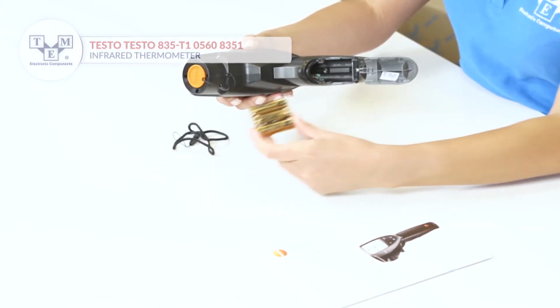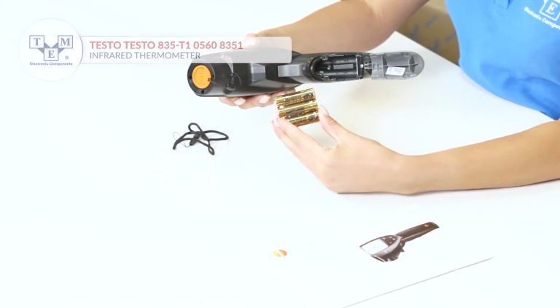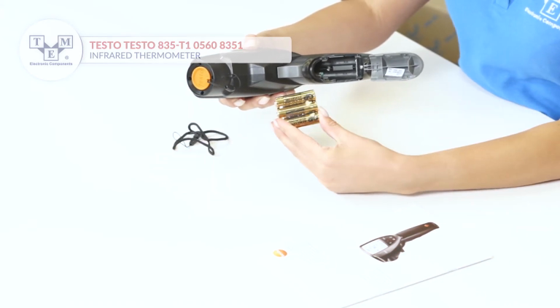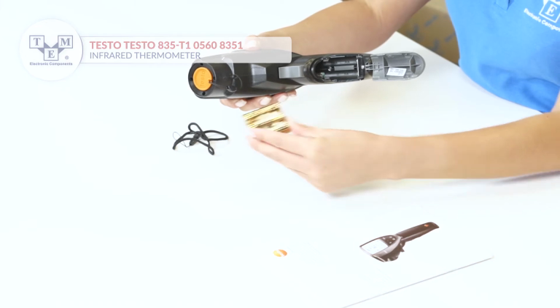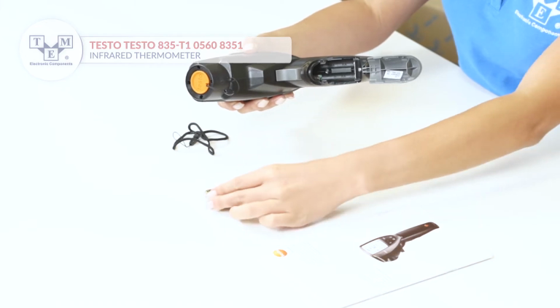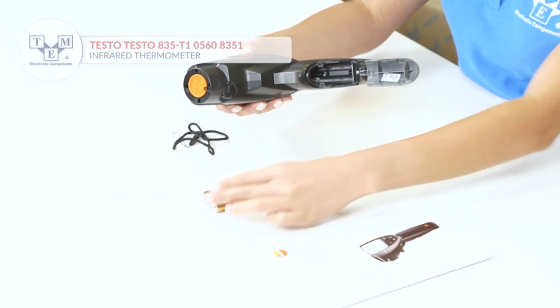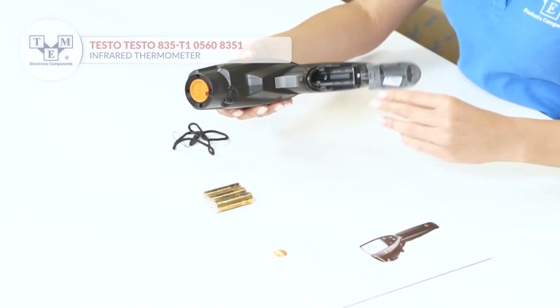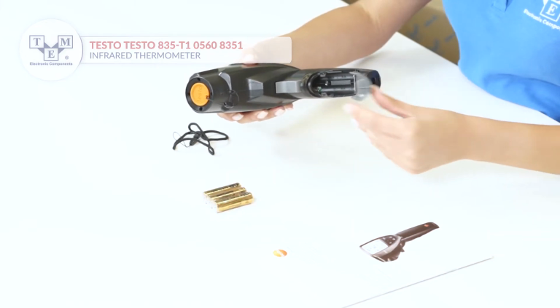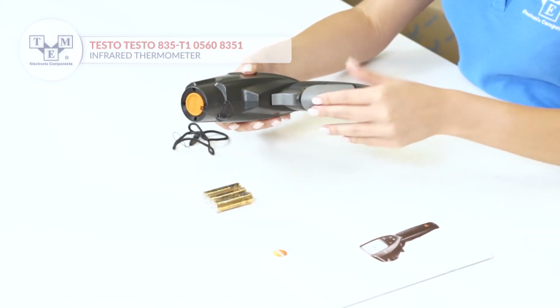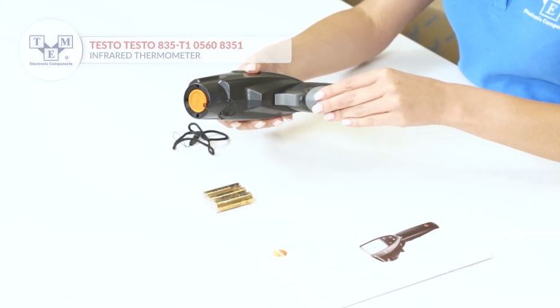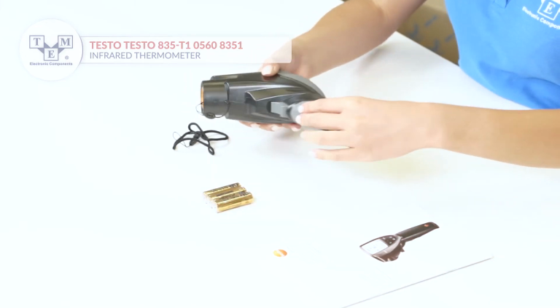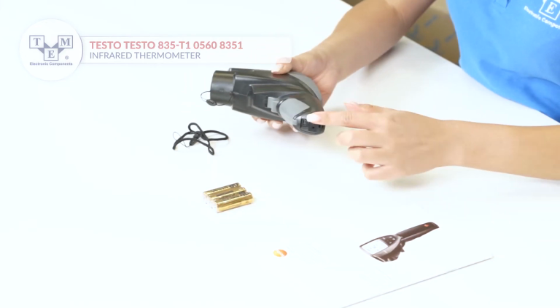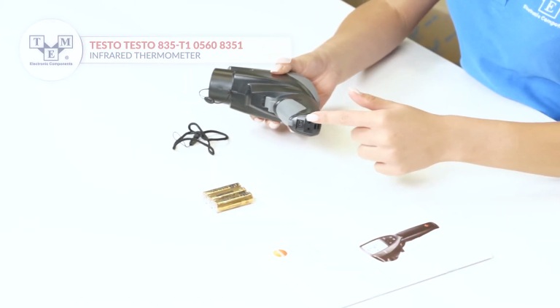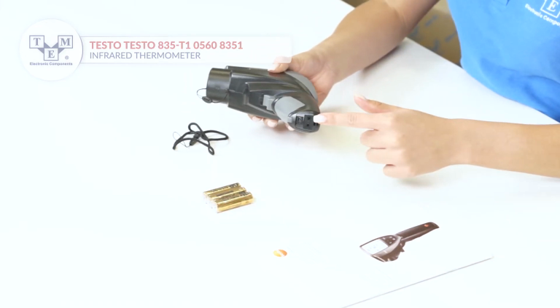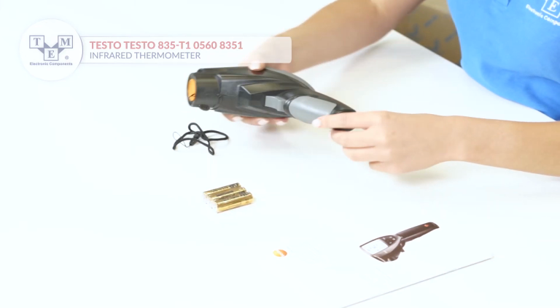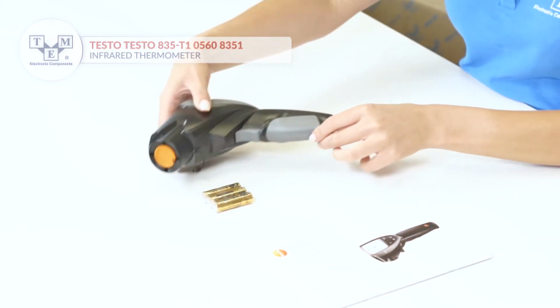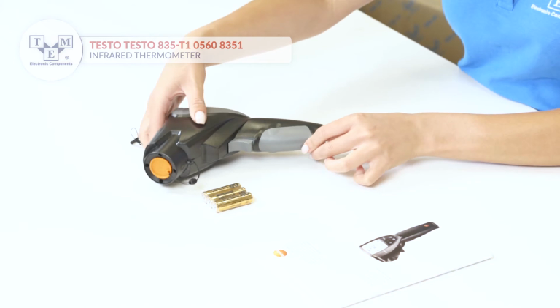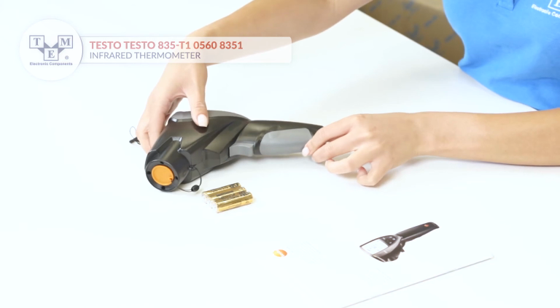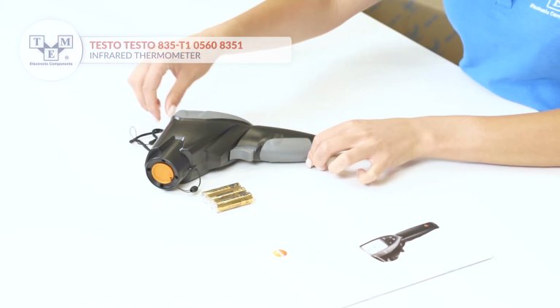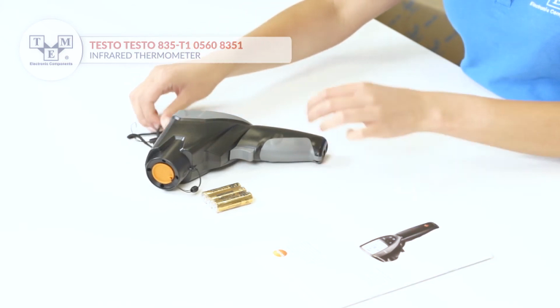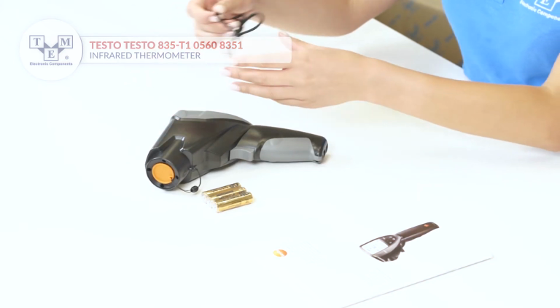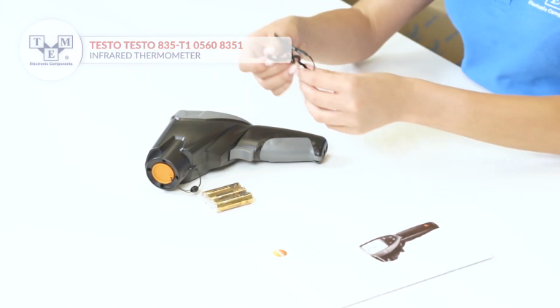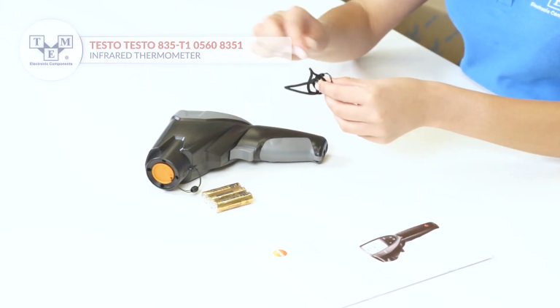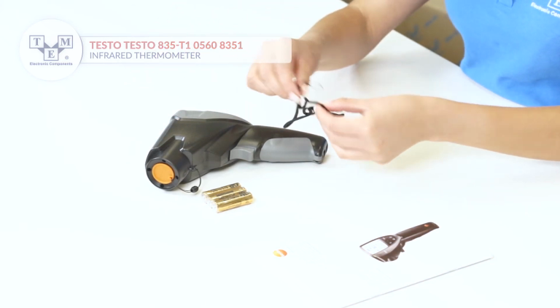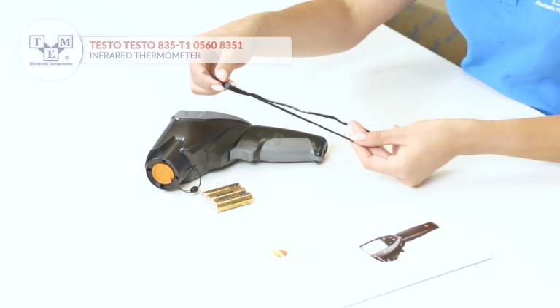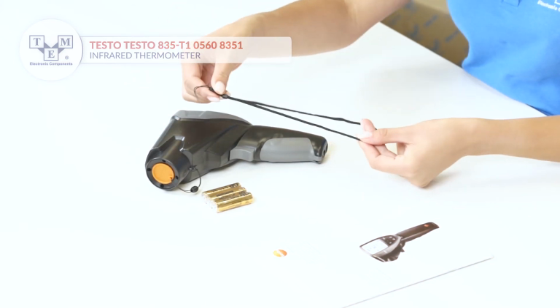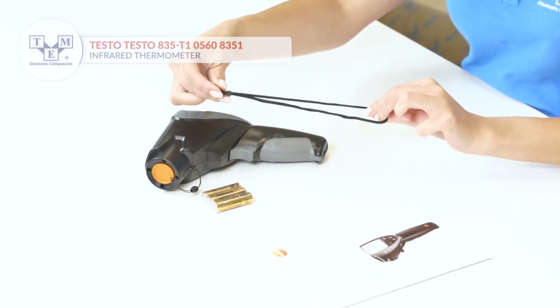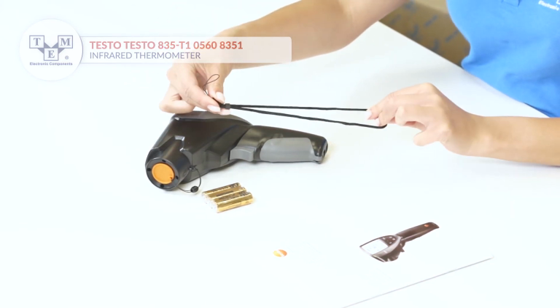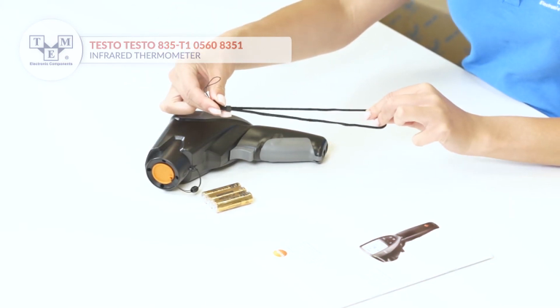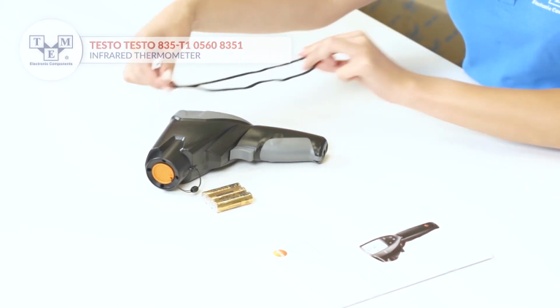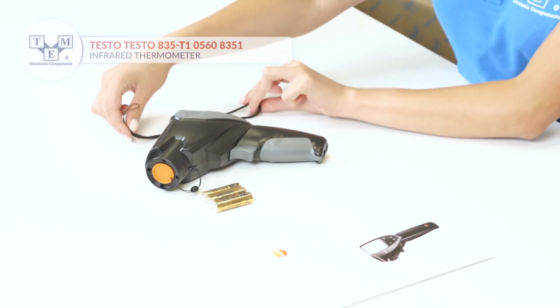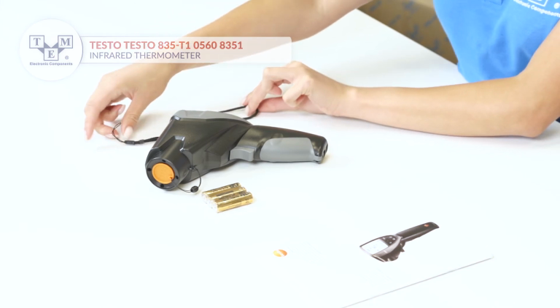It is powered by 3 AA batteries, also included in the box. At the bottom there is a micro USB and thermocouple probe input. Additionally, the set contains a lanyard for higher convenience.